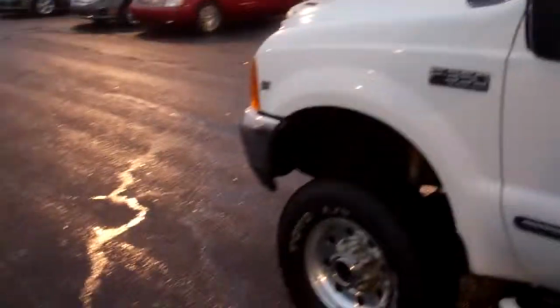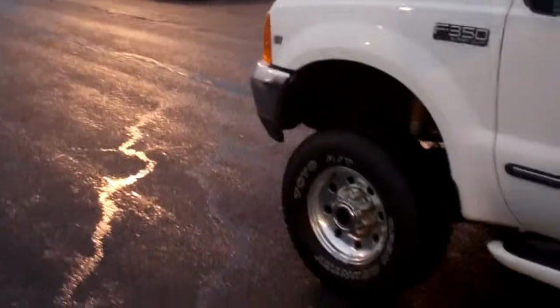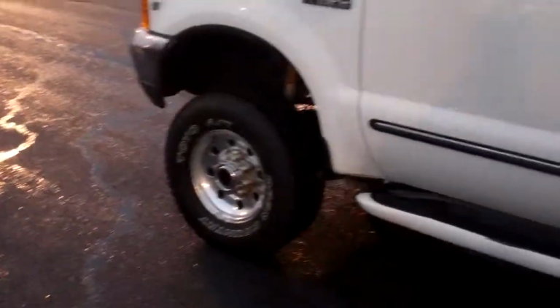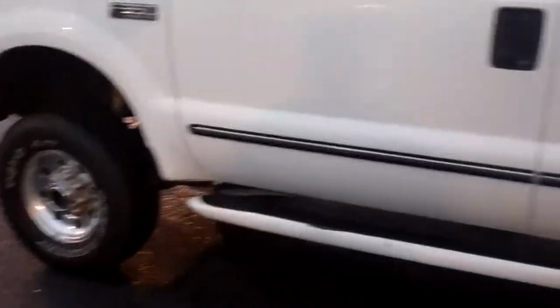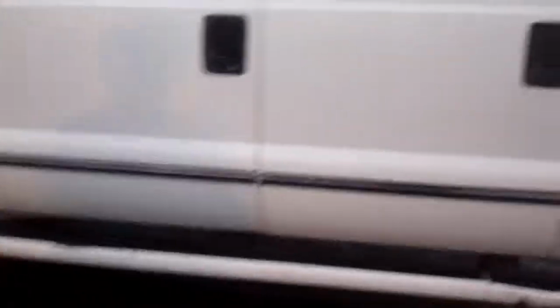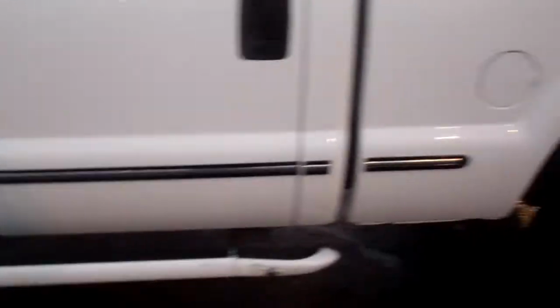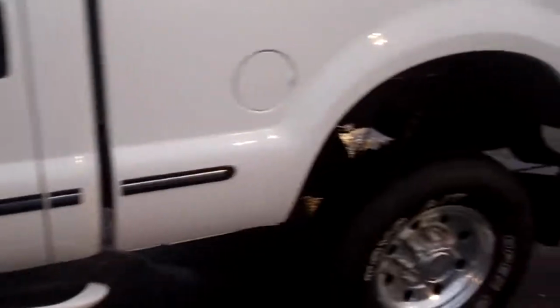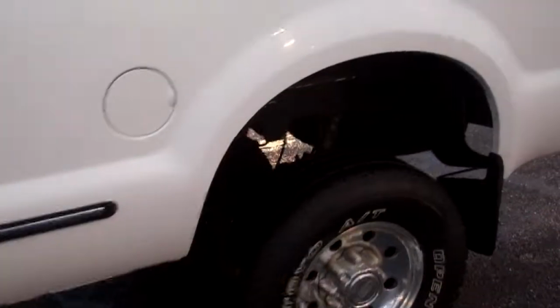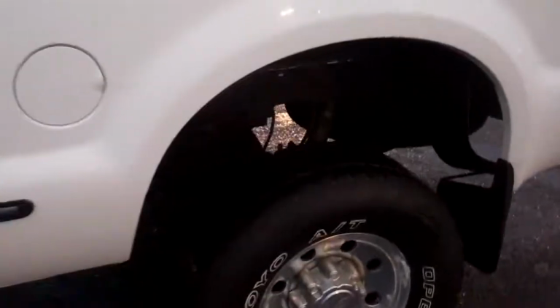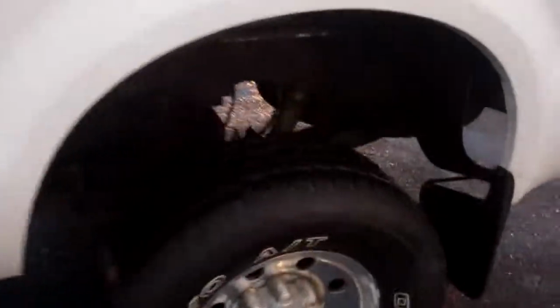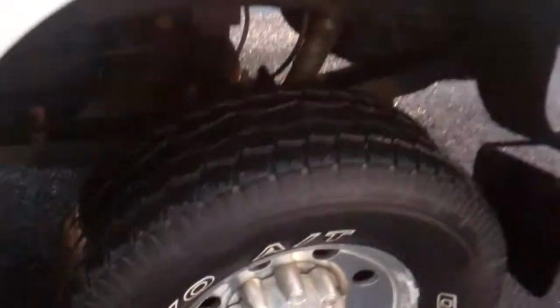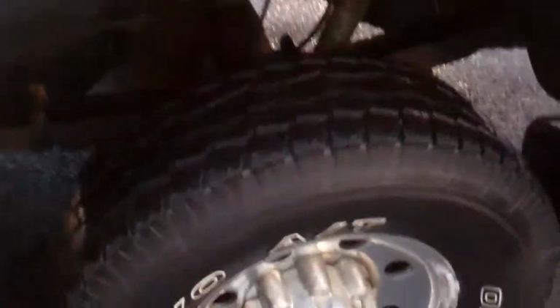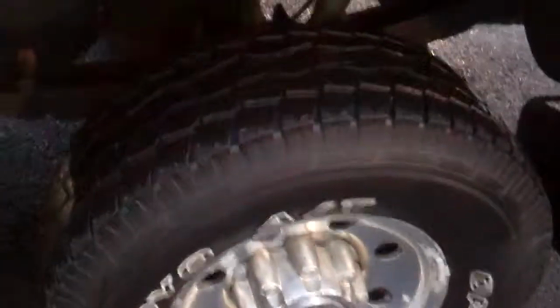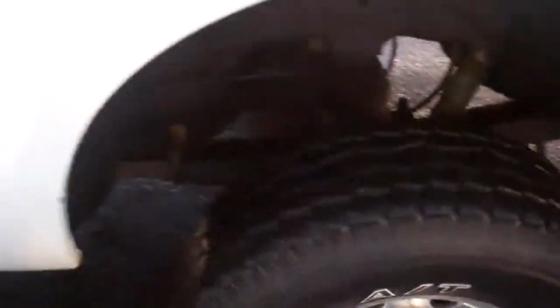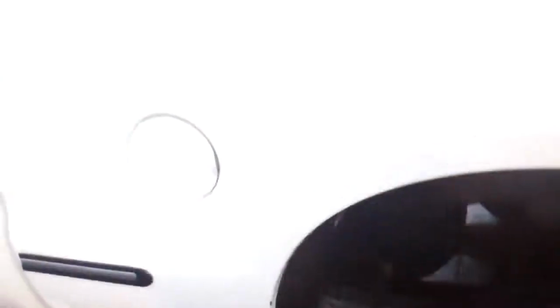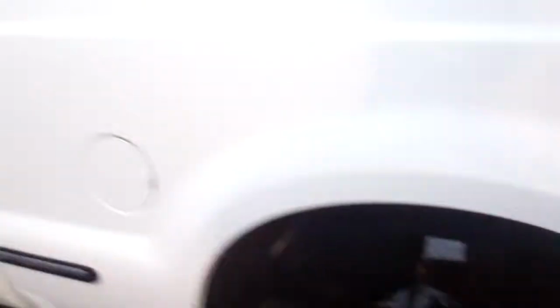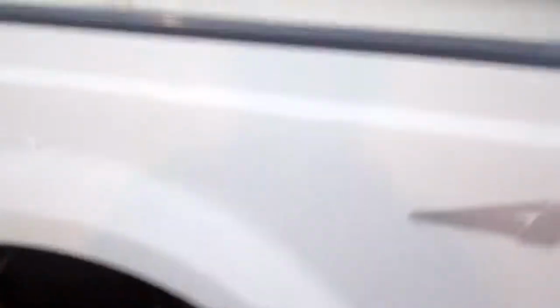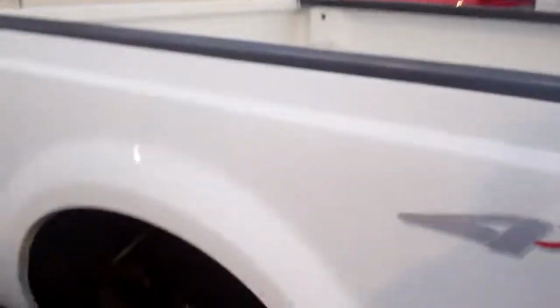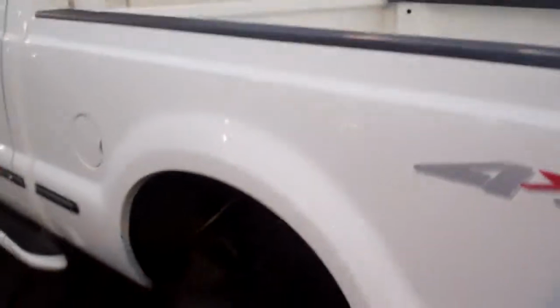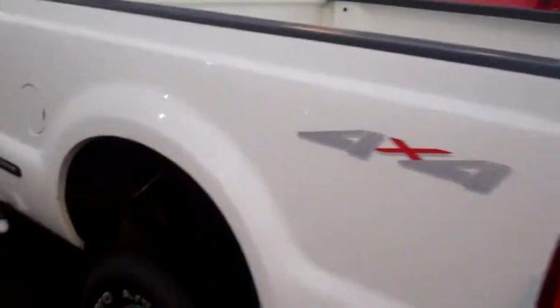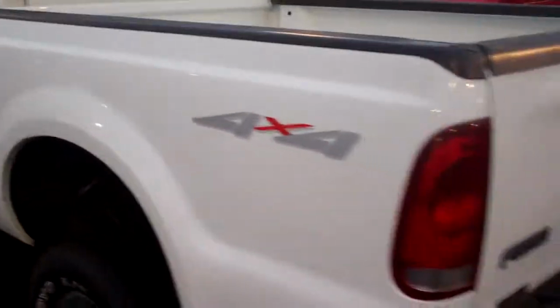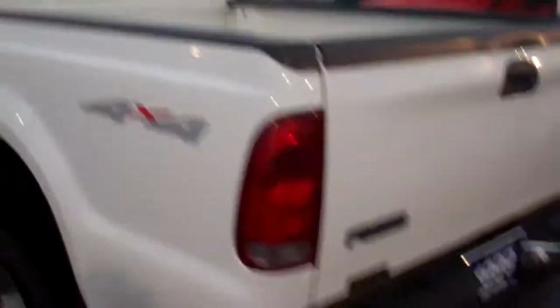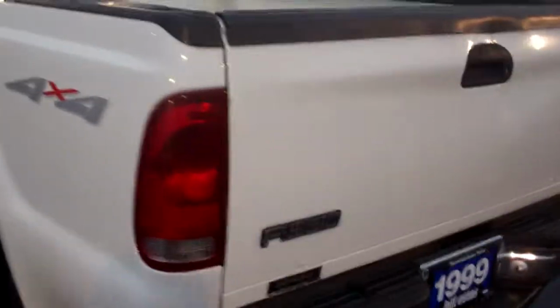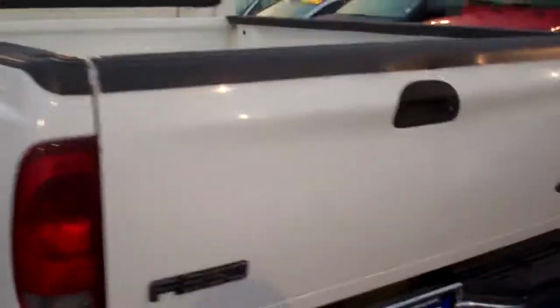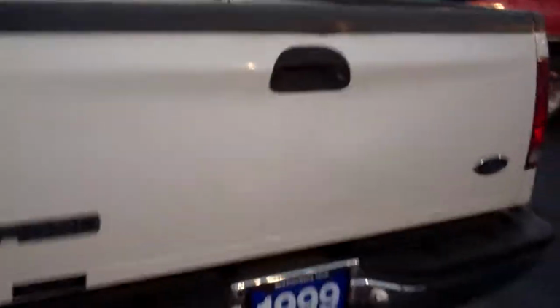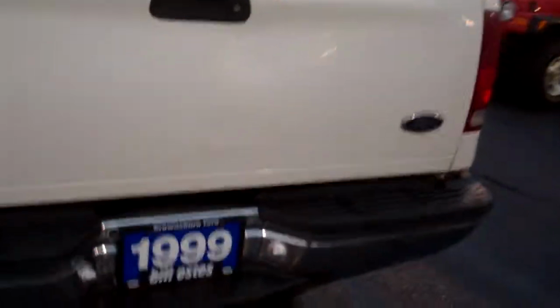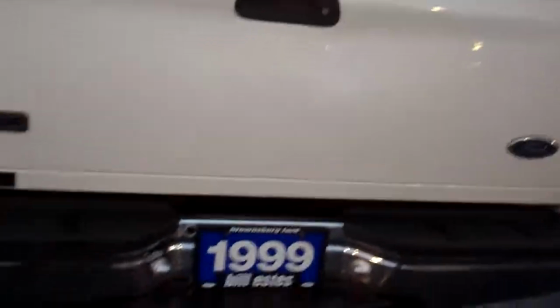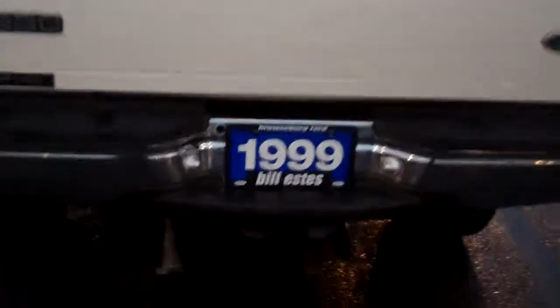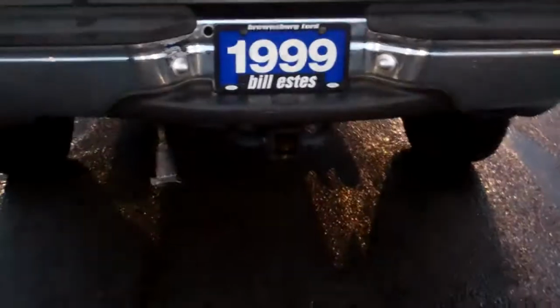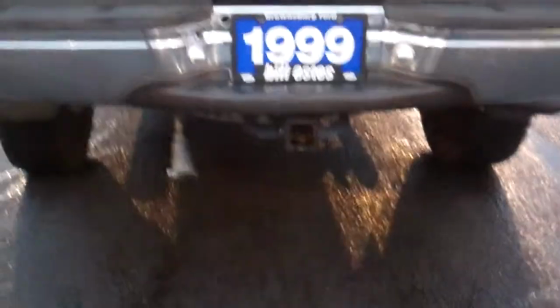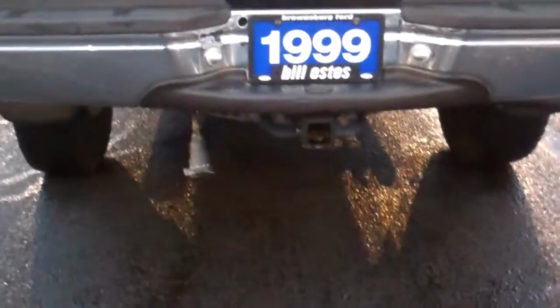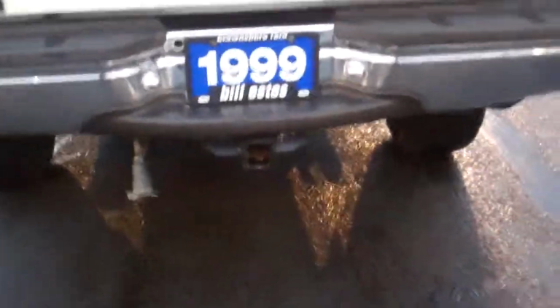This one does have the V10 Triton engine. Really nice tires on it. It is a four-by-four. It has a tow package.